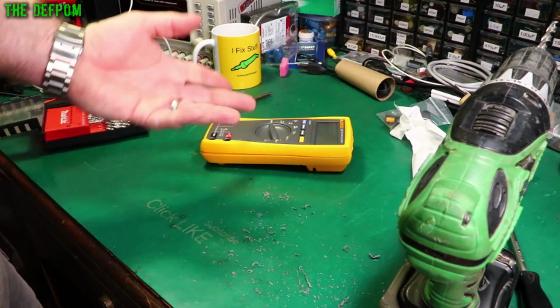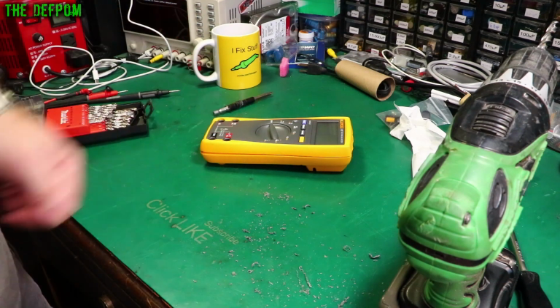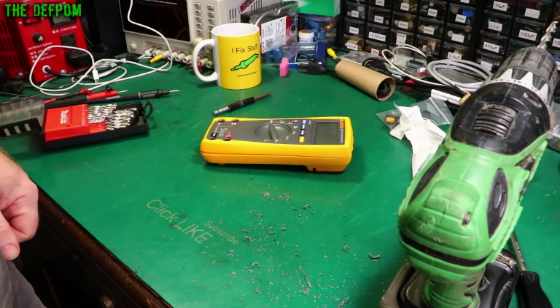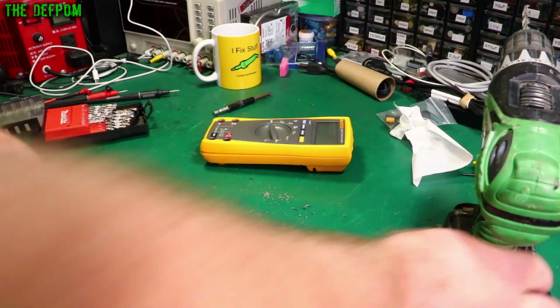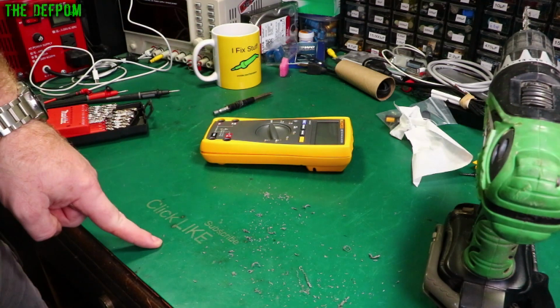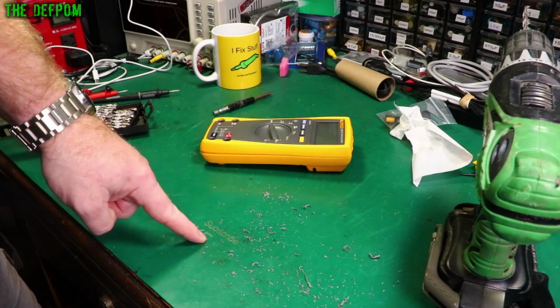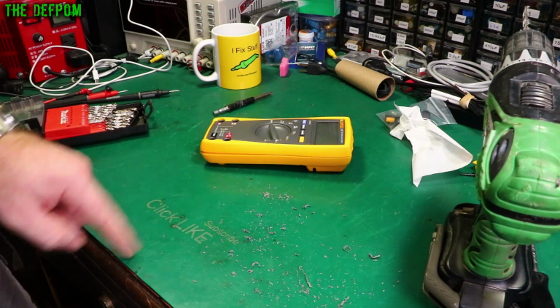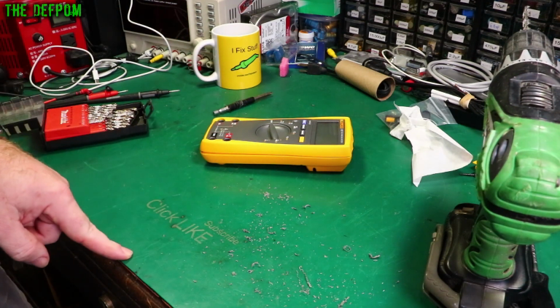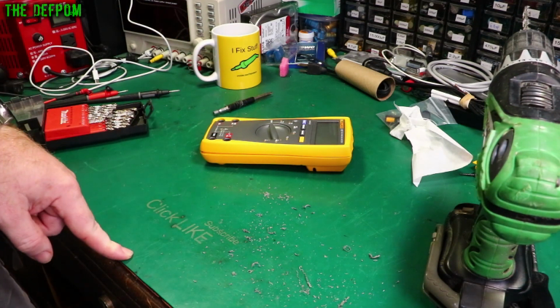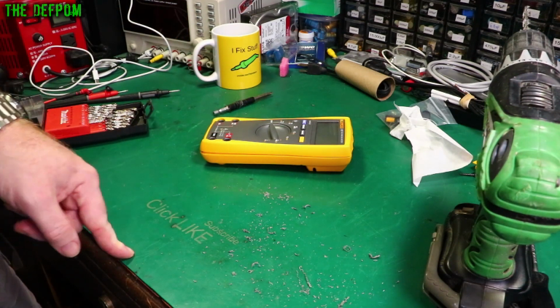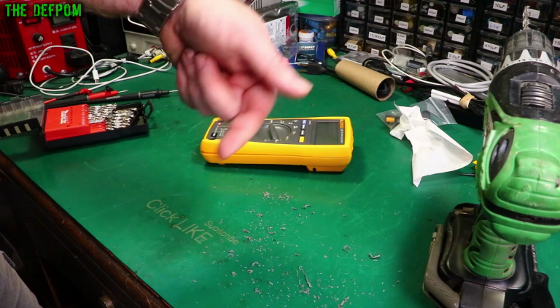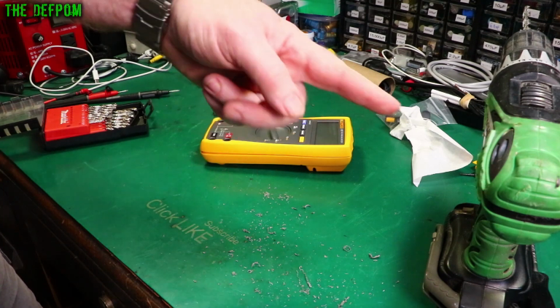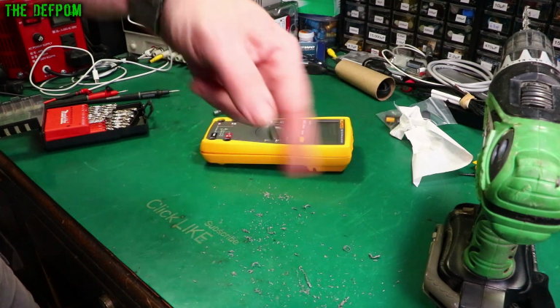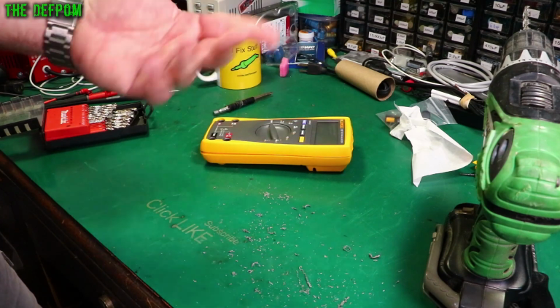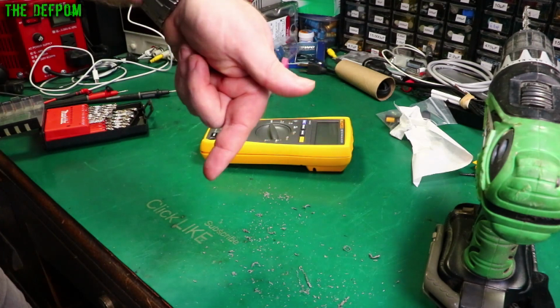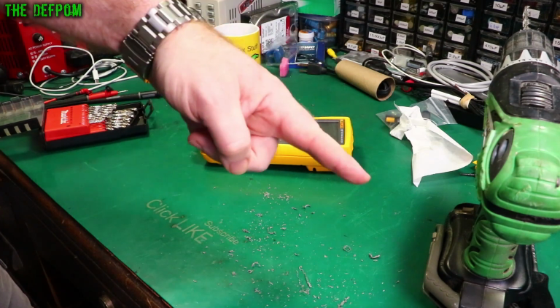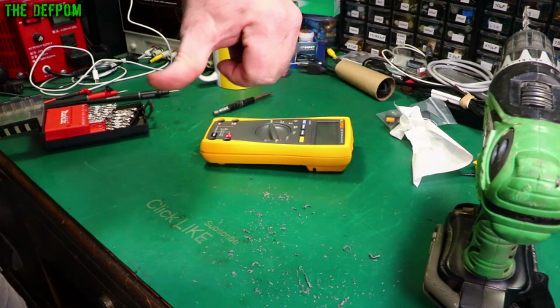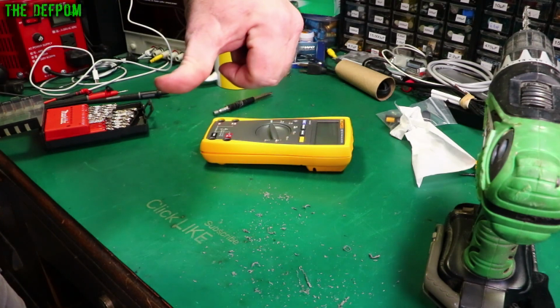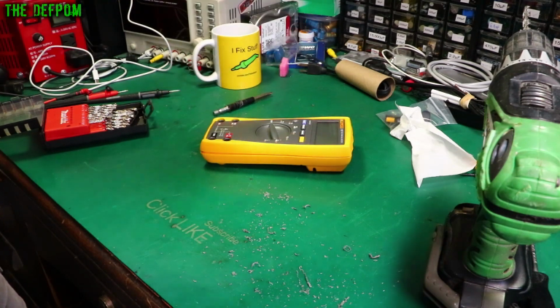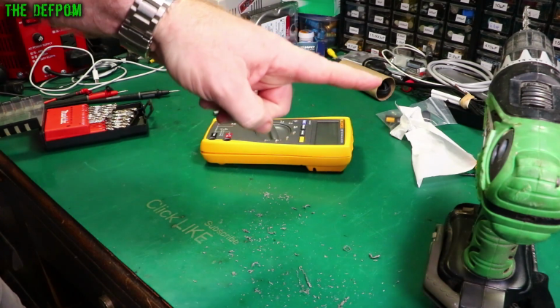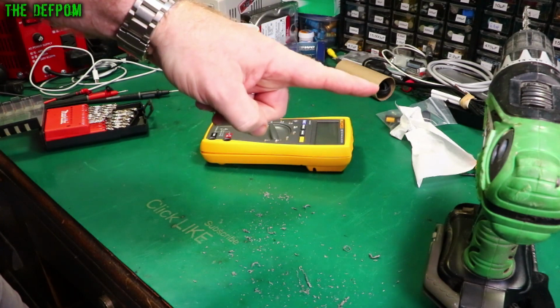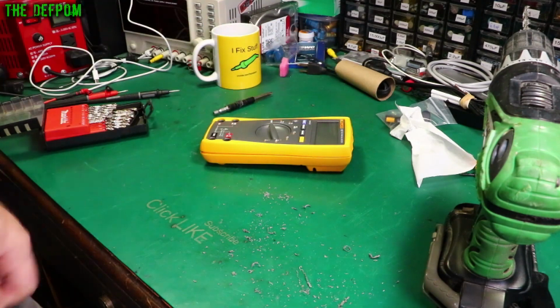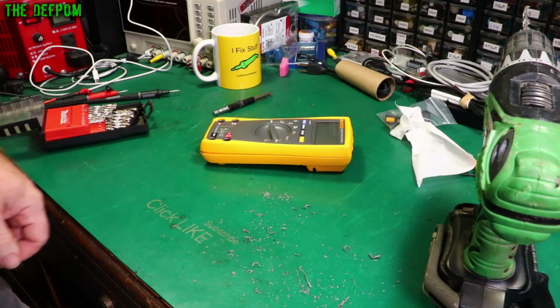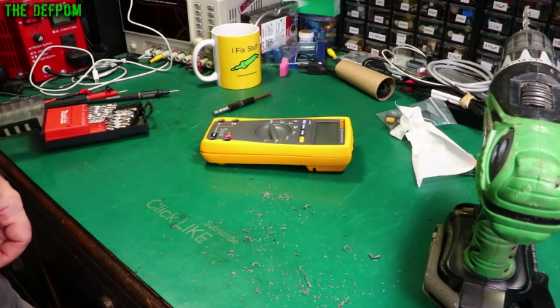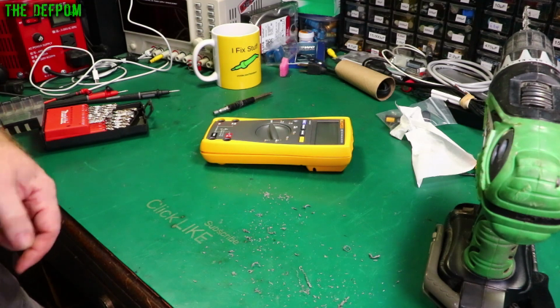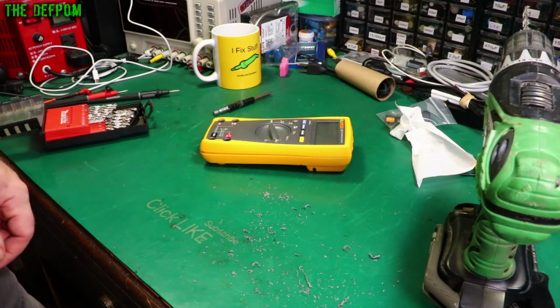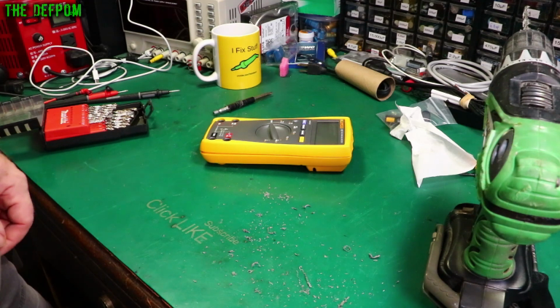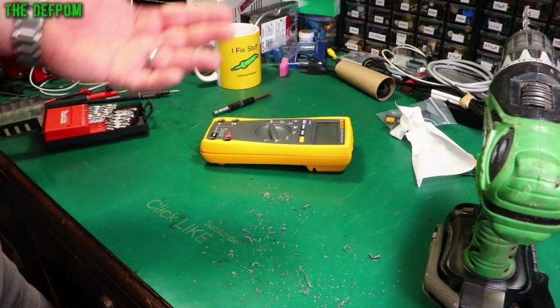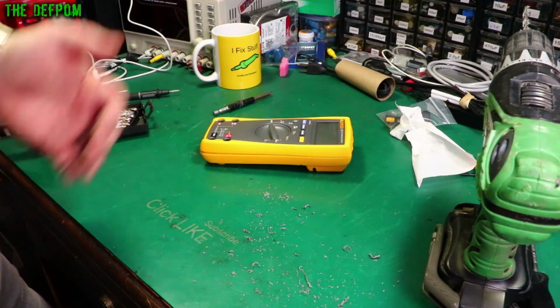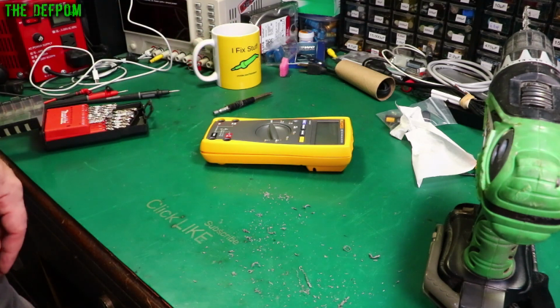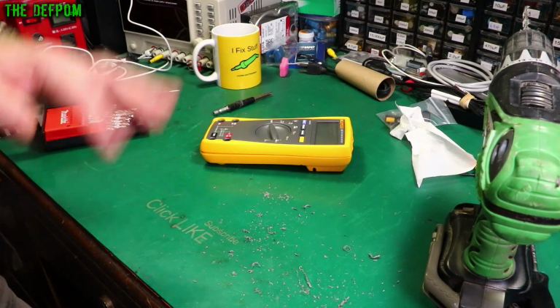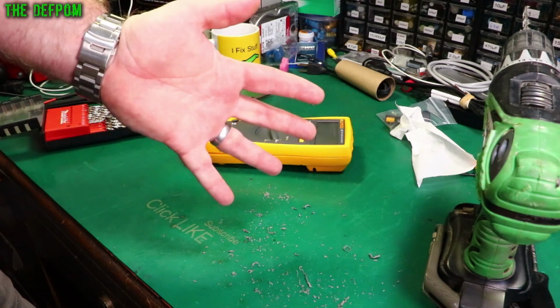Now let's go put it back together. Don't forget to click like and subscribe if it's the first time here, and check out the playlist at the end. There'll be a subscribe link over here and a Patreon support link over there if you want to help me buy things for the videos - bits of test gear and what have you. Bye.